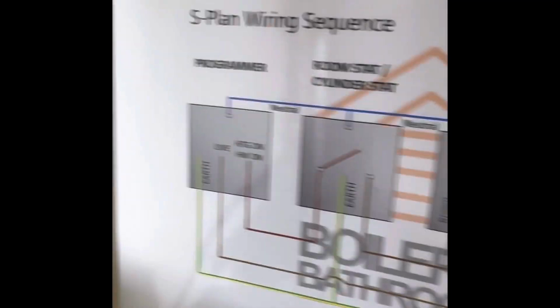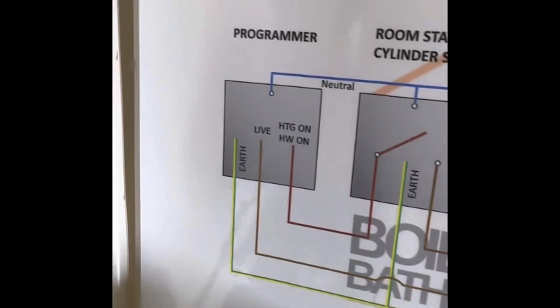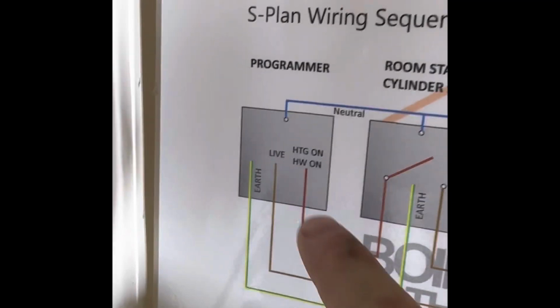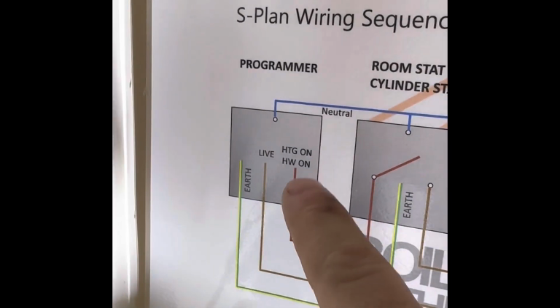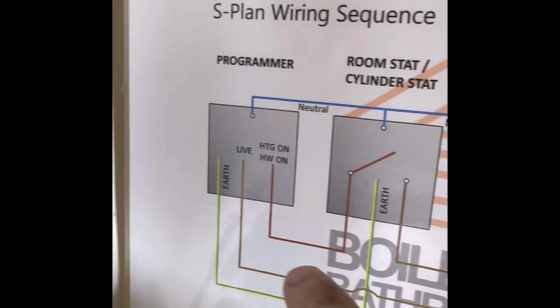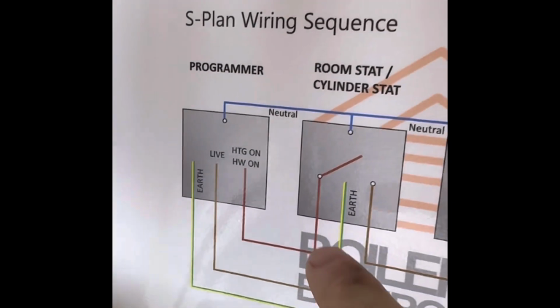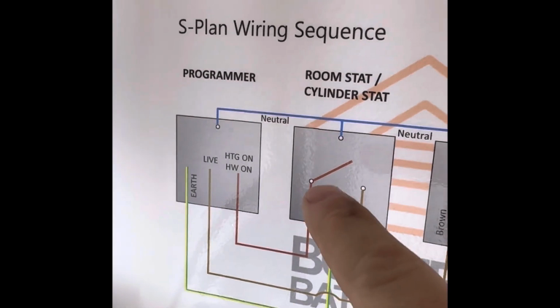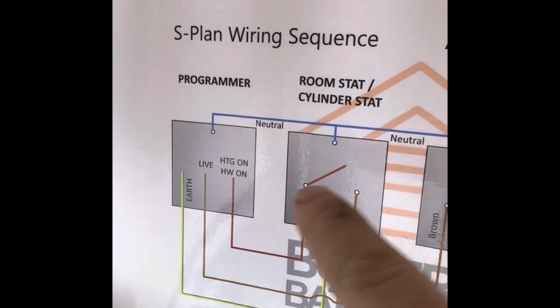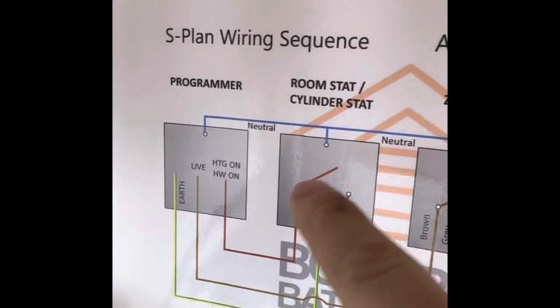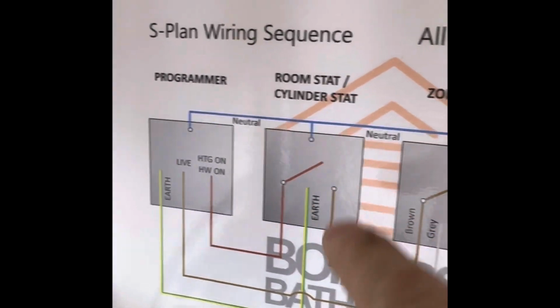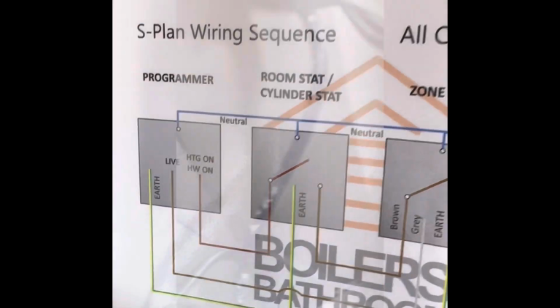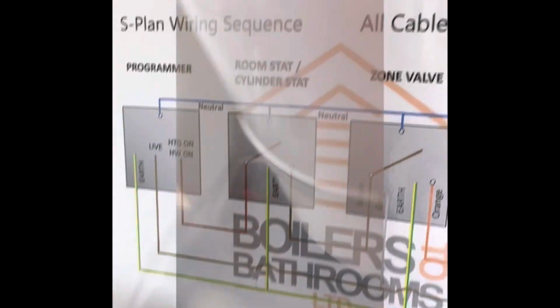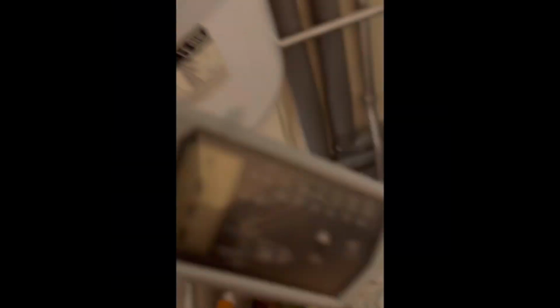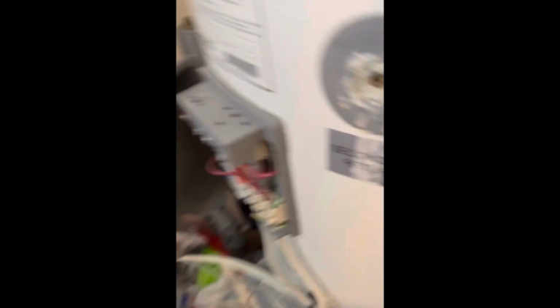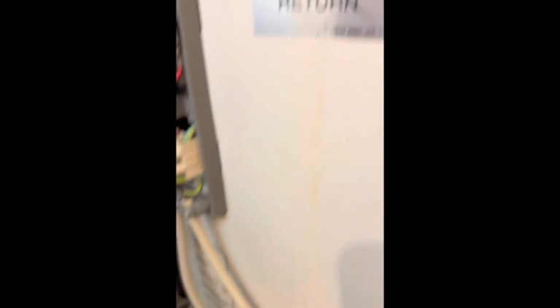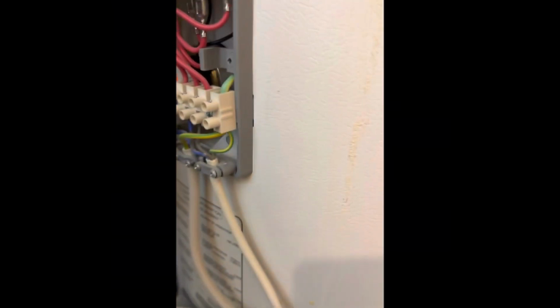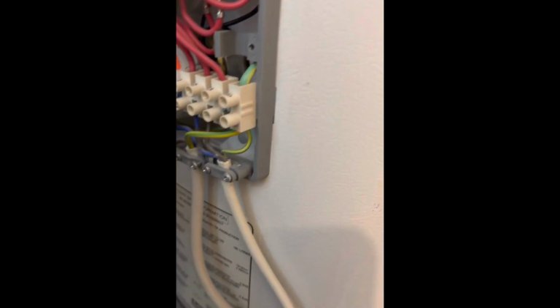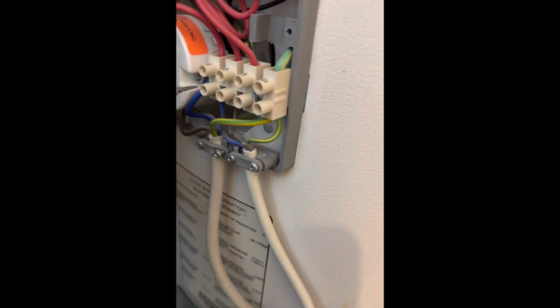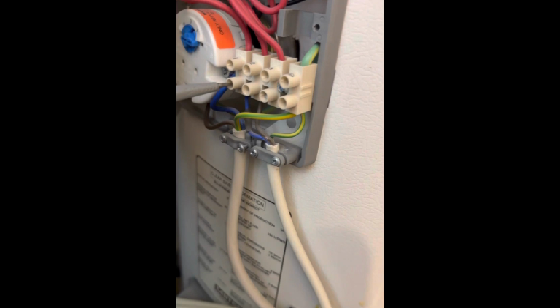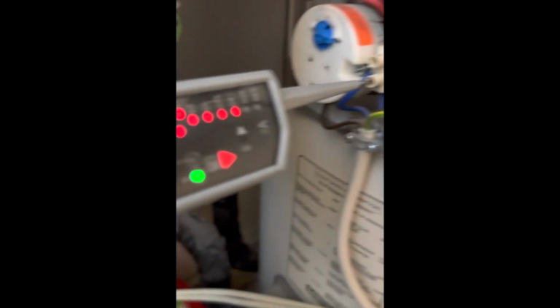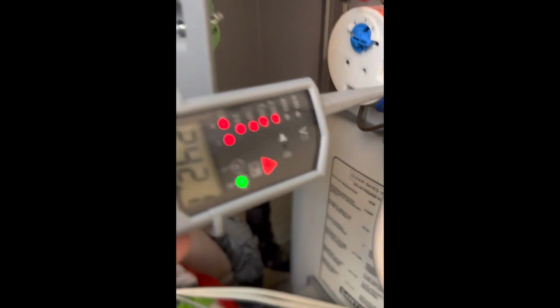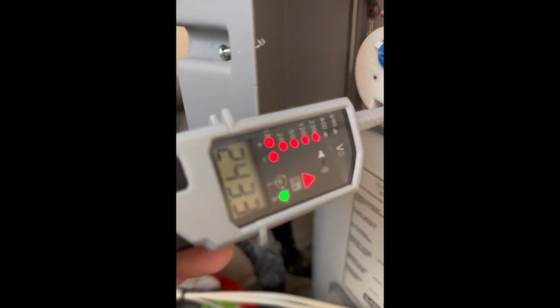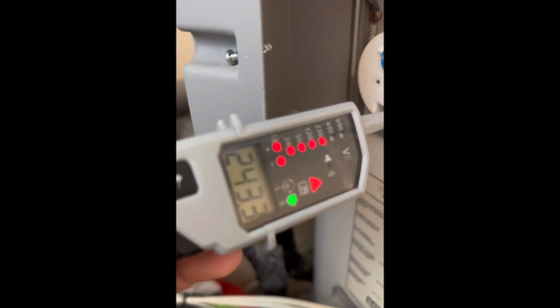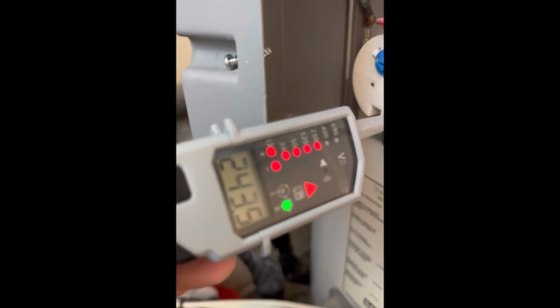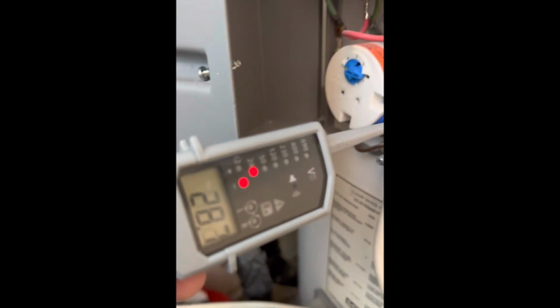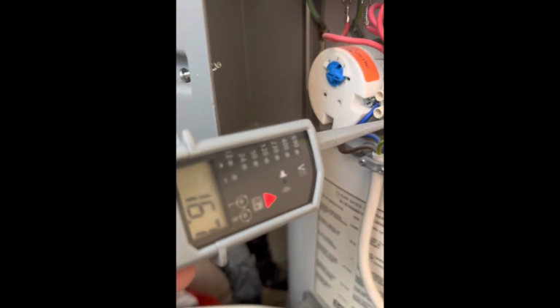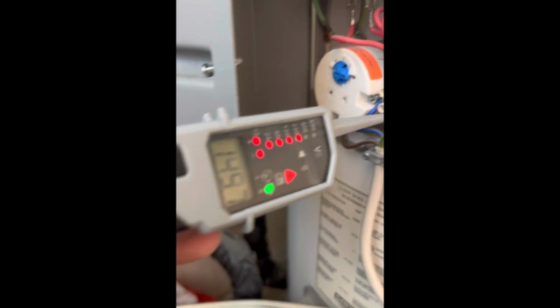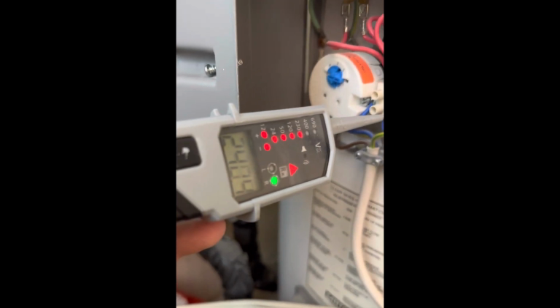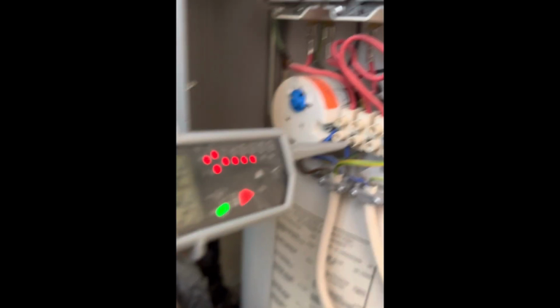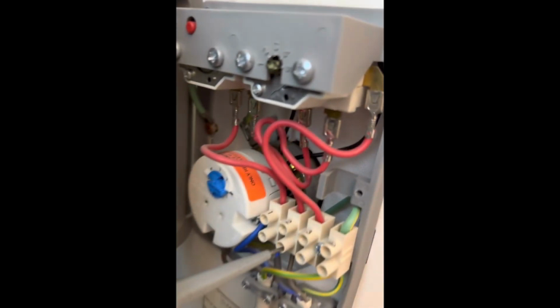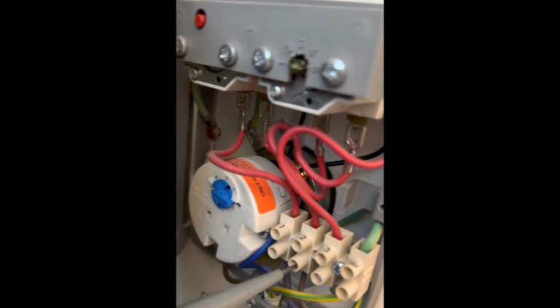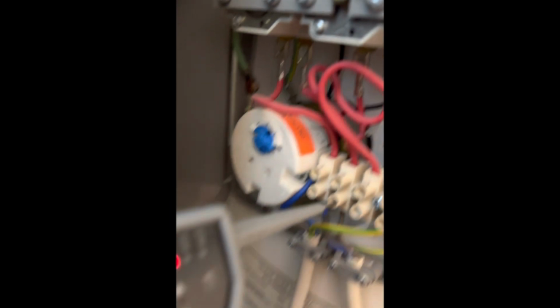On the wiring diagram you can see what I've just tested — from the programmer to the cylinder stat. Then it's got to make the switch over before it'll return. So now we've got a 240V return.